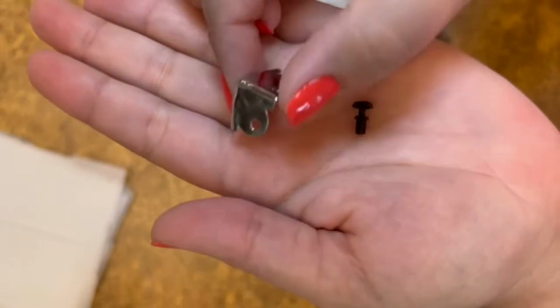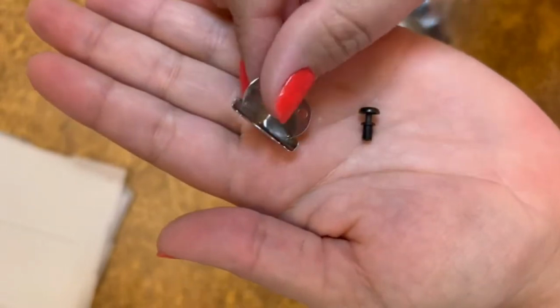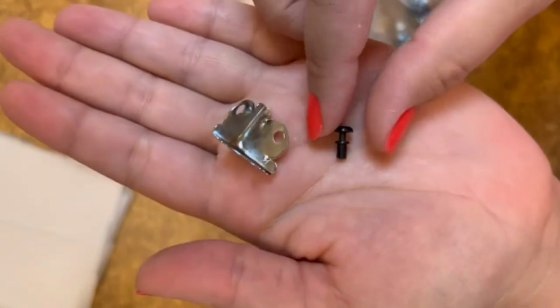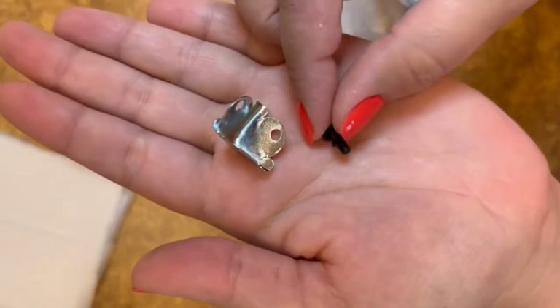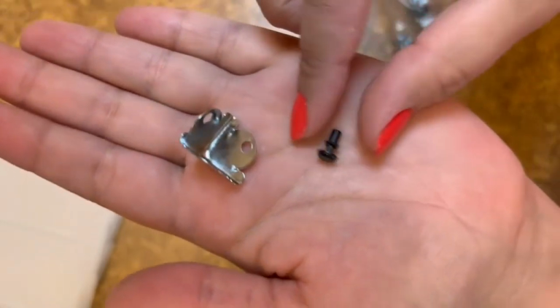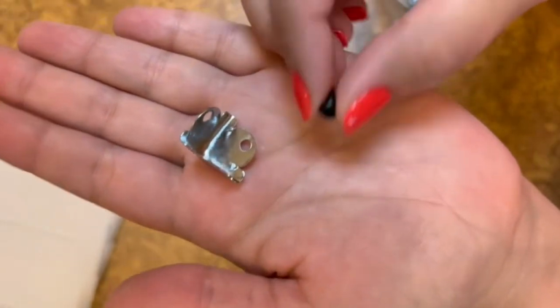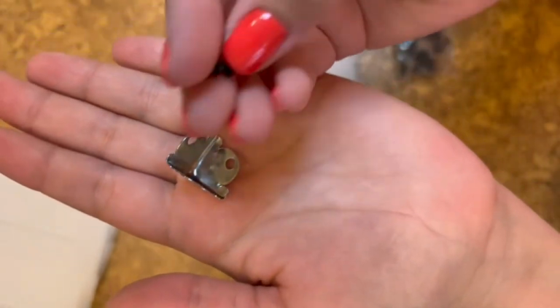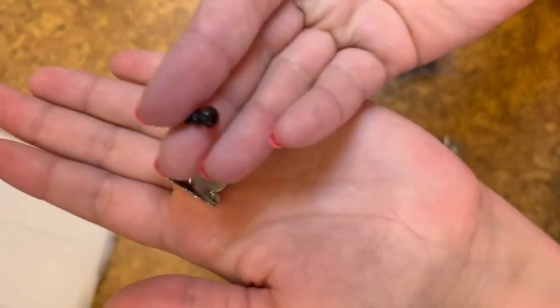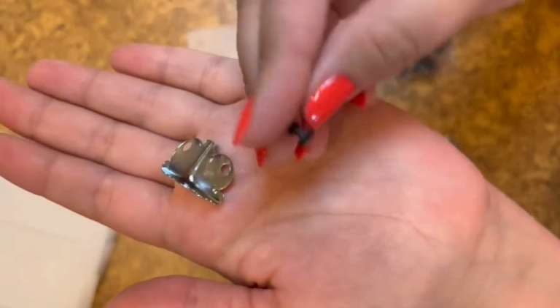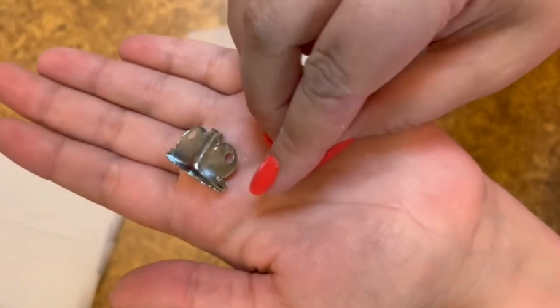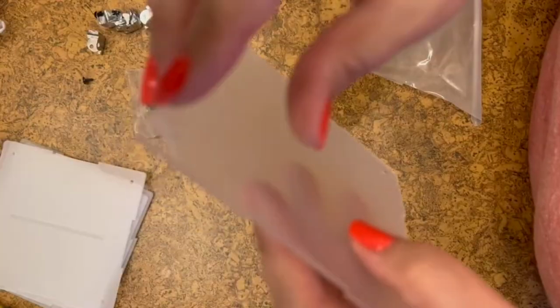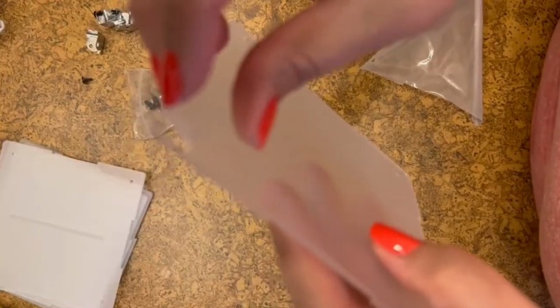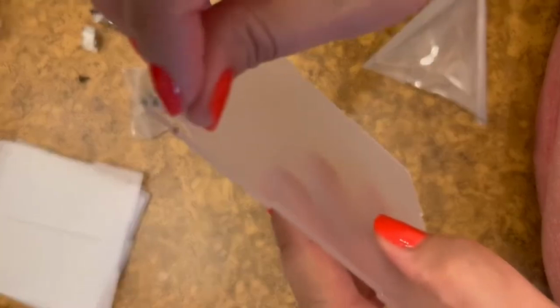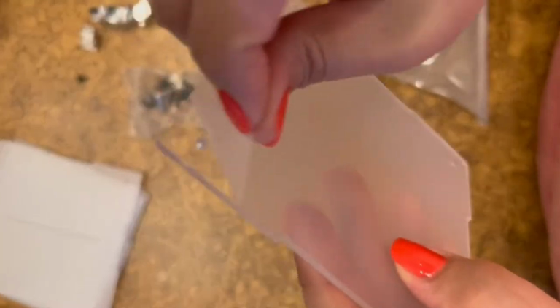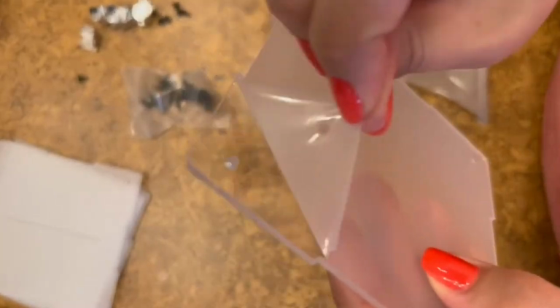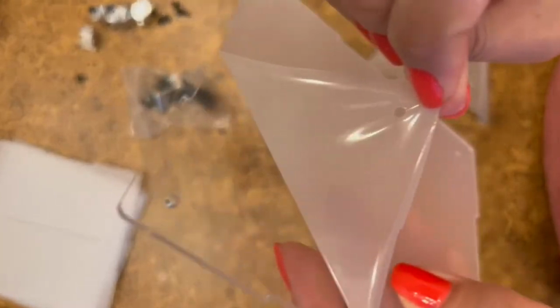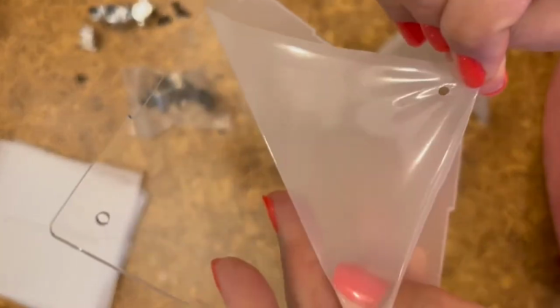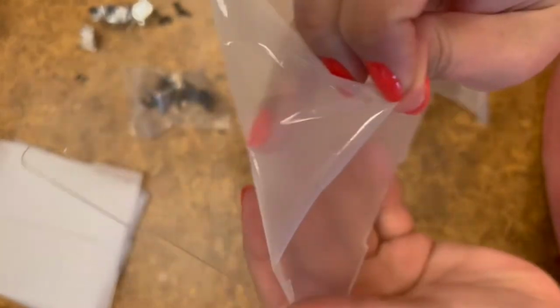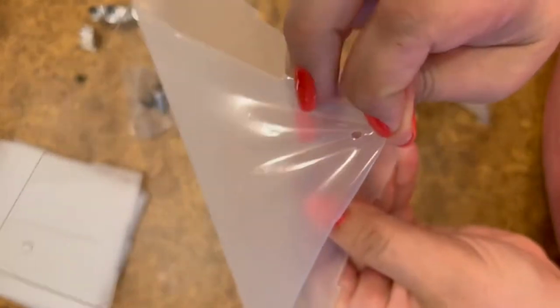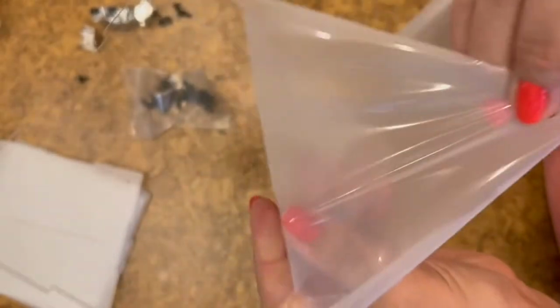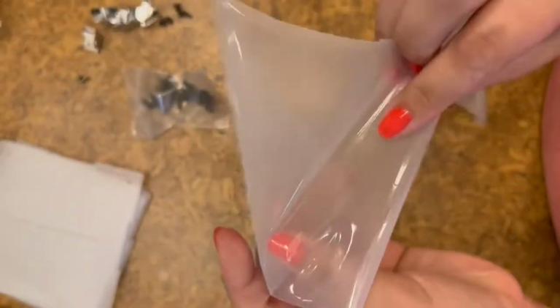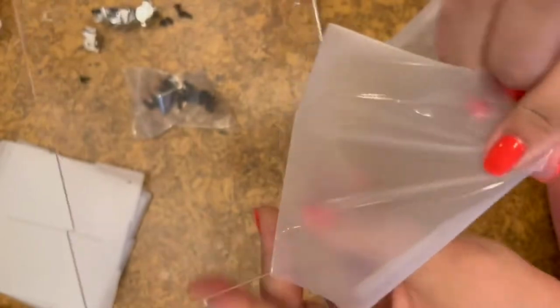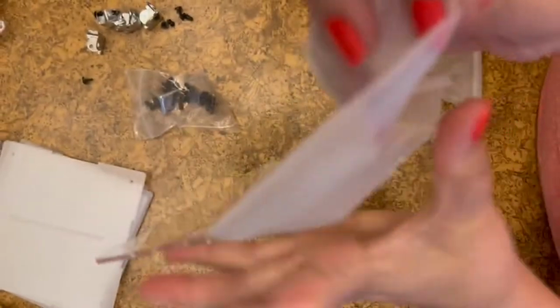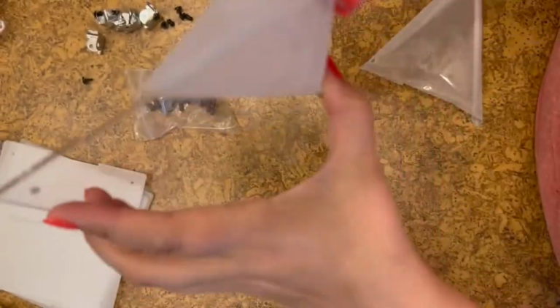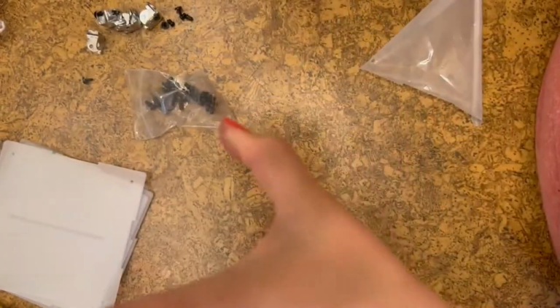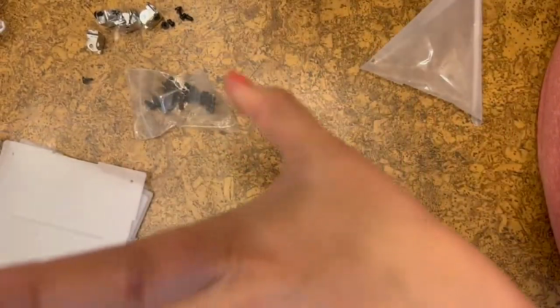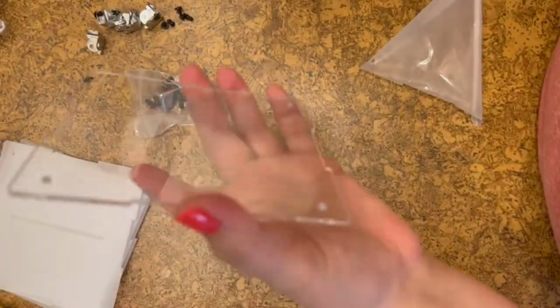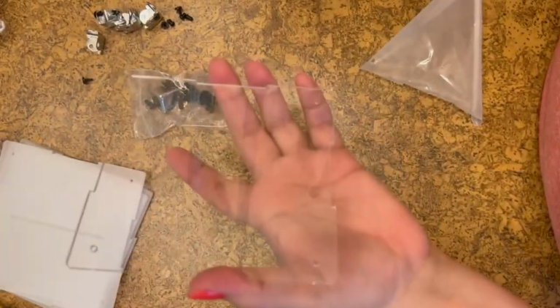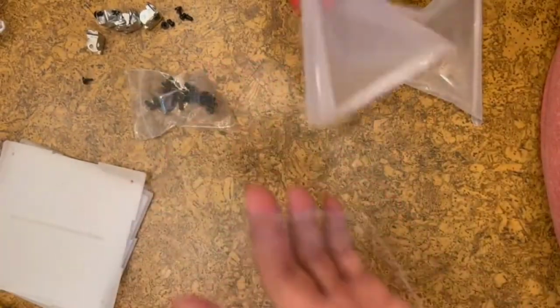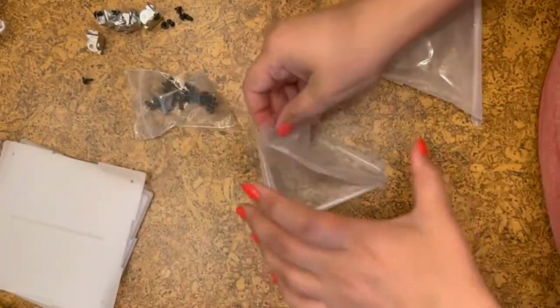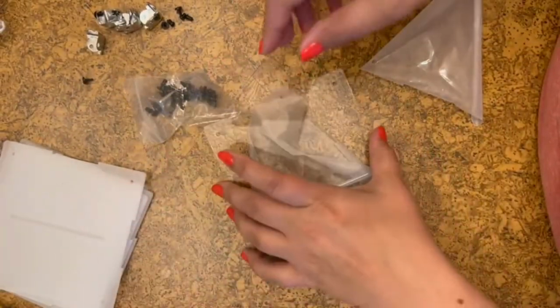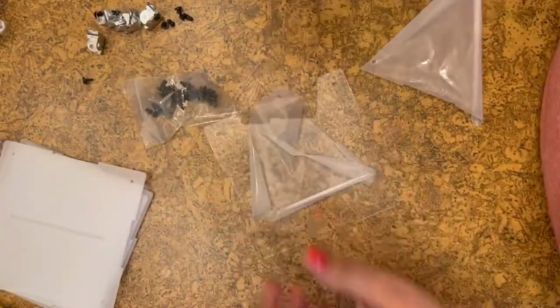This is what the hardware looks like. What you're going to need to do is remove the plastic film on the clear acrylic in order to start assembling. I went up to the corner and used my fingernail to take off both sides.